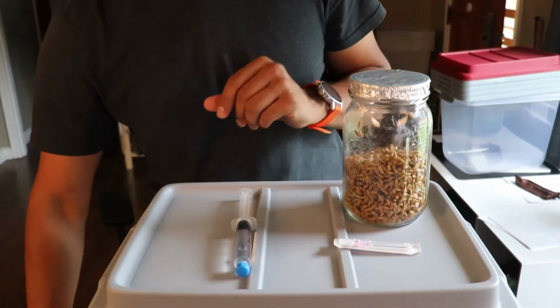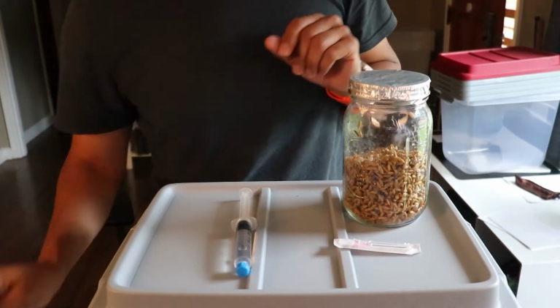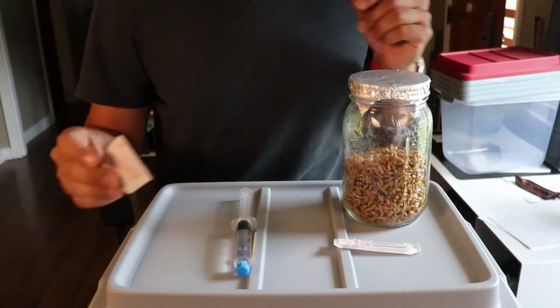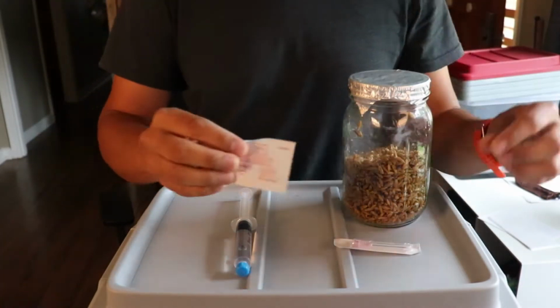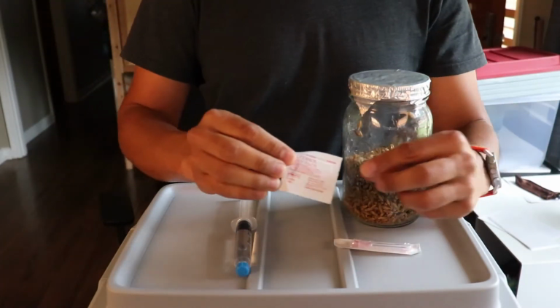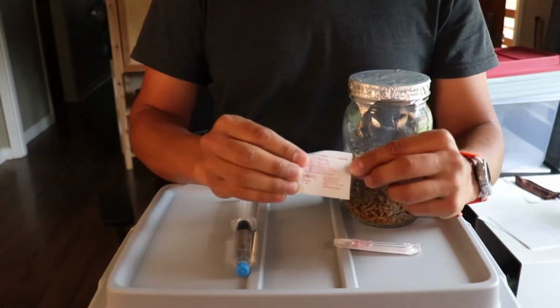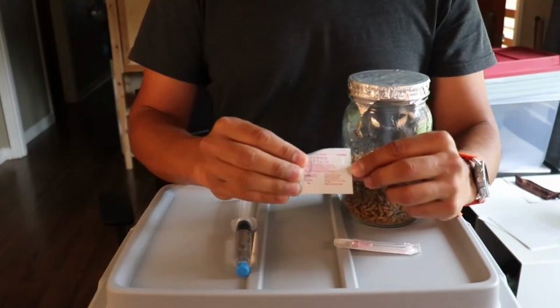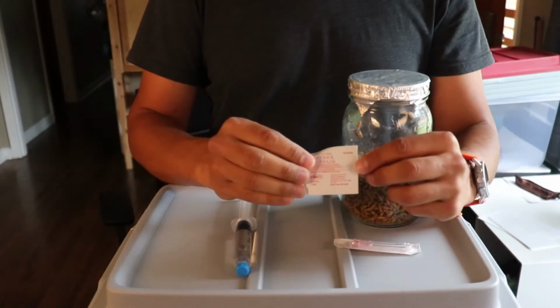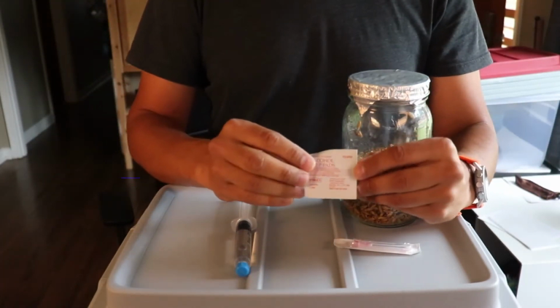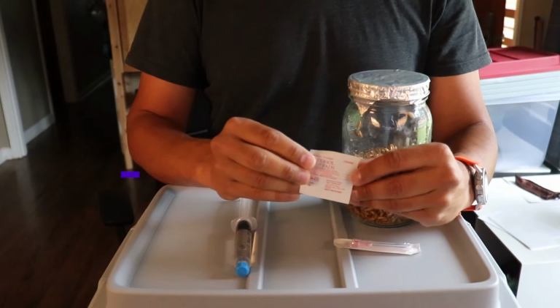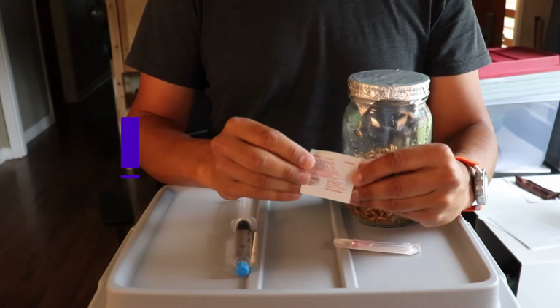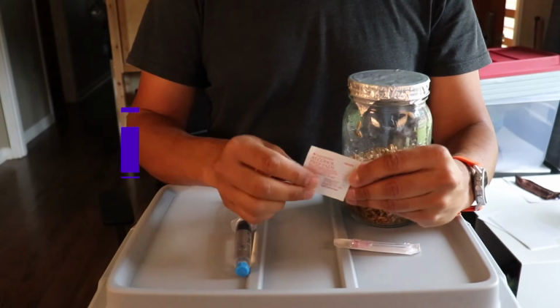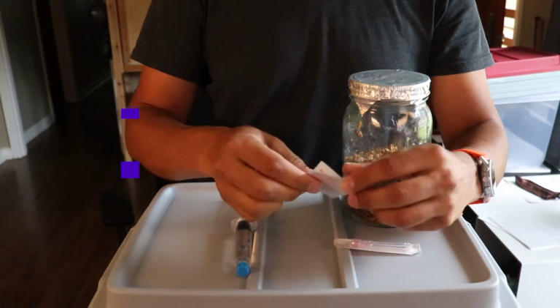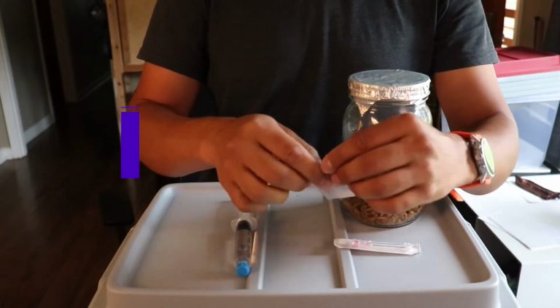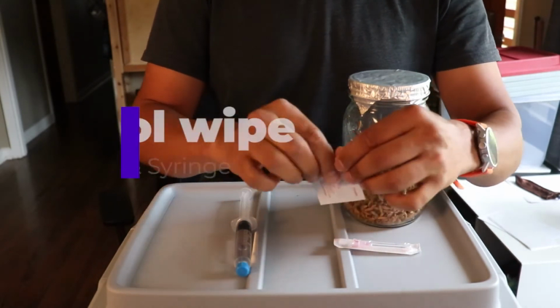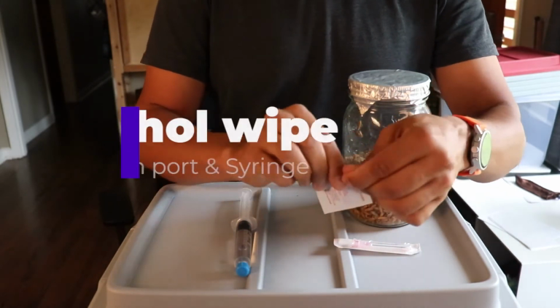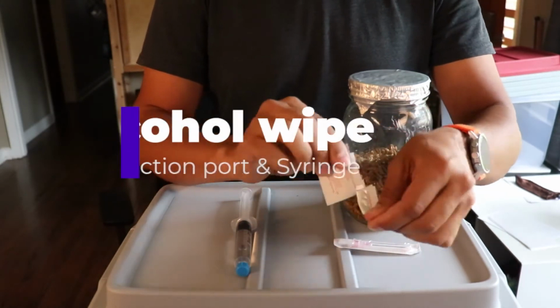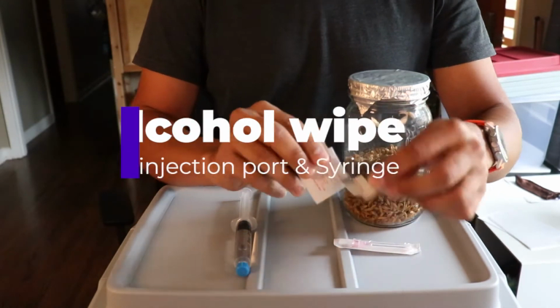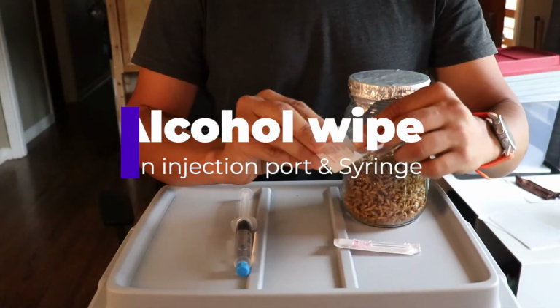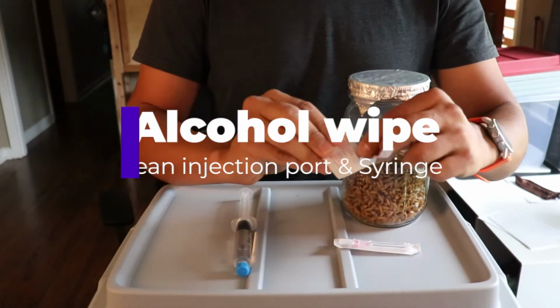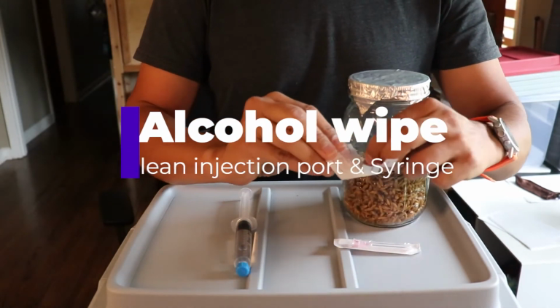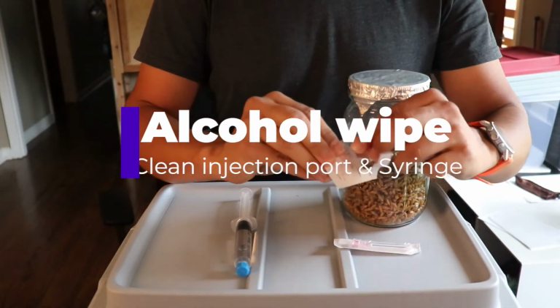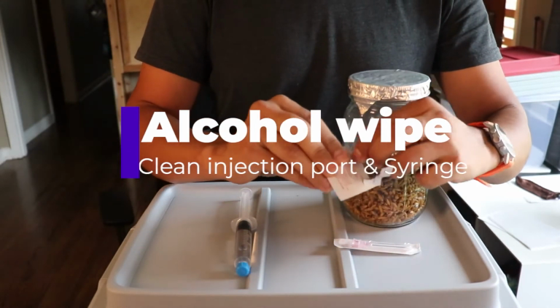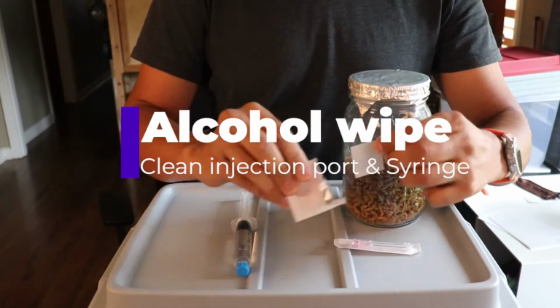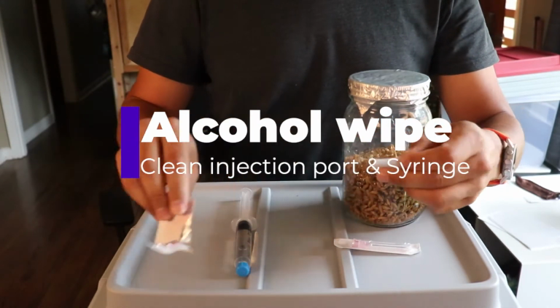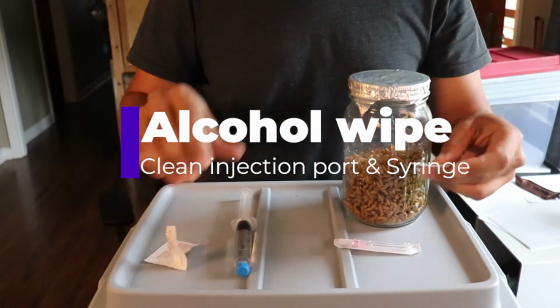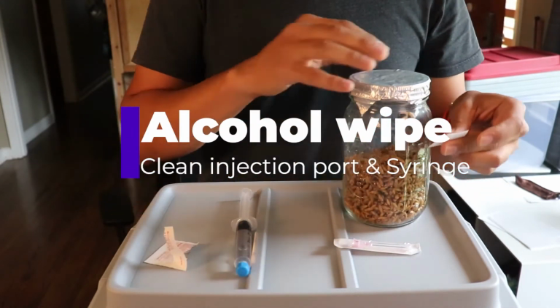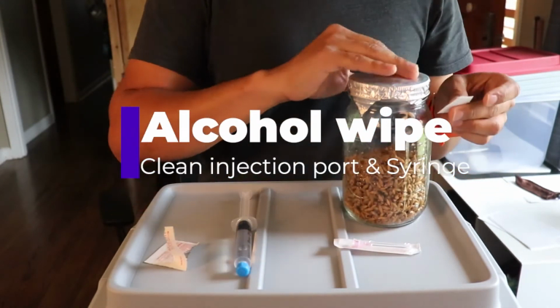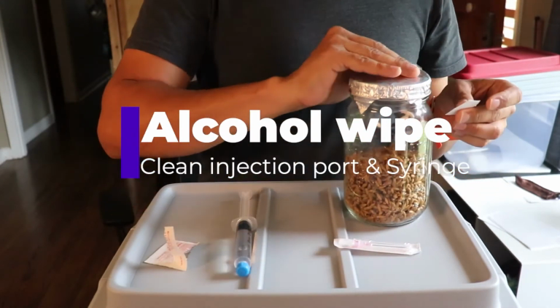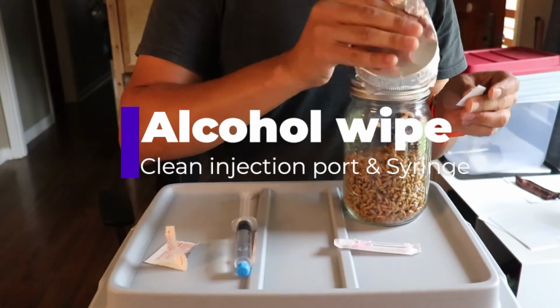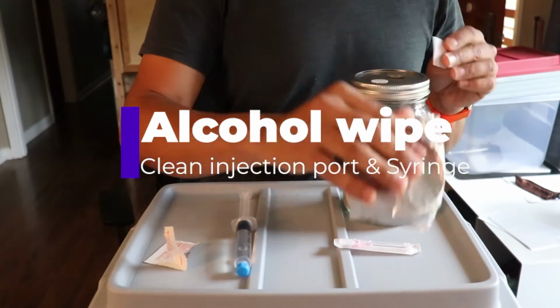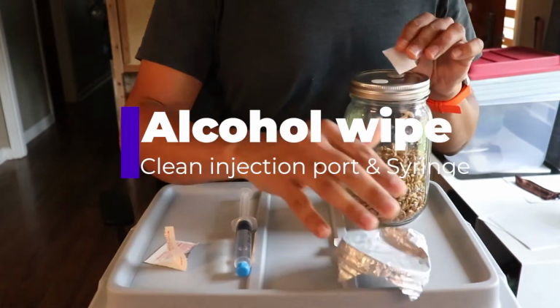The next thing you're going to want to do is wipe down that injection port on the grain jars with an alcohol swab.